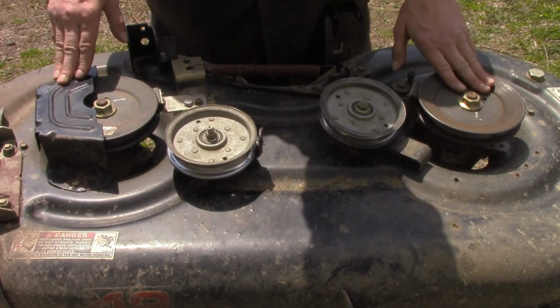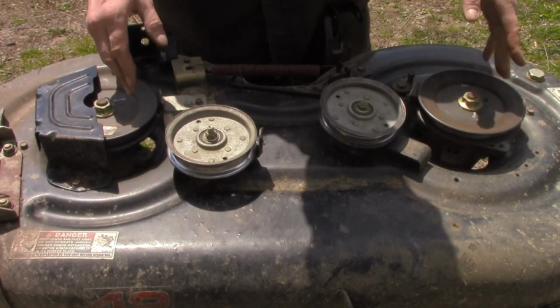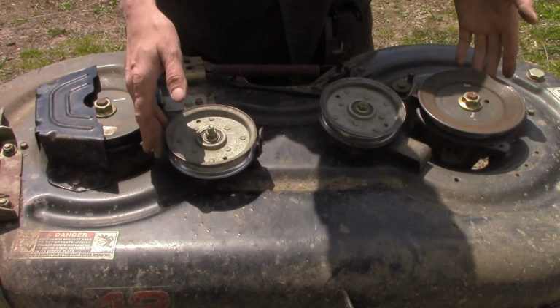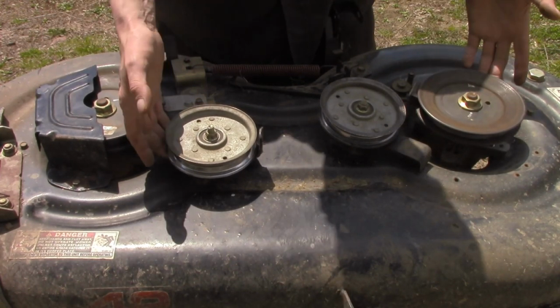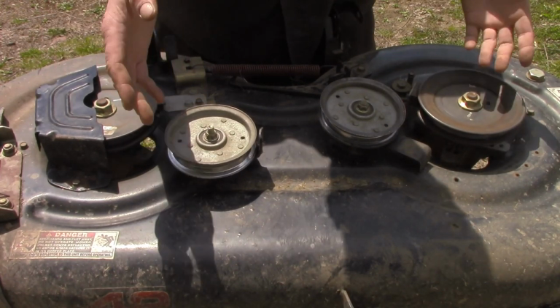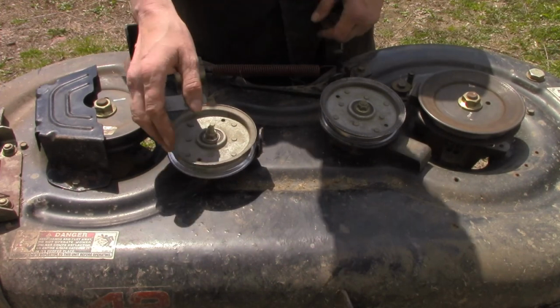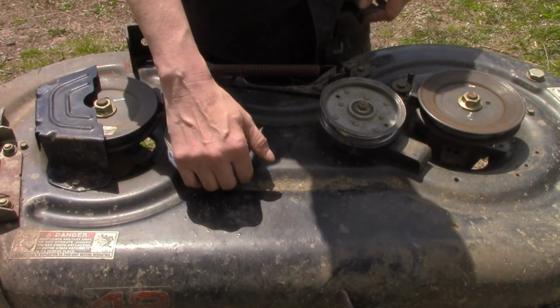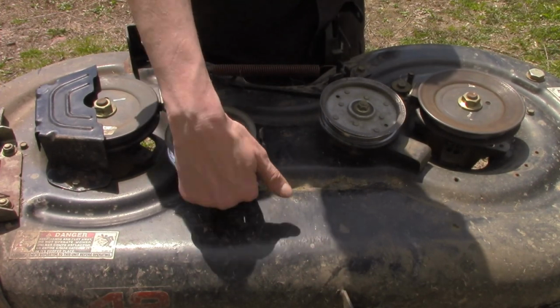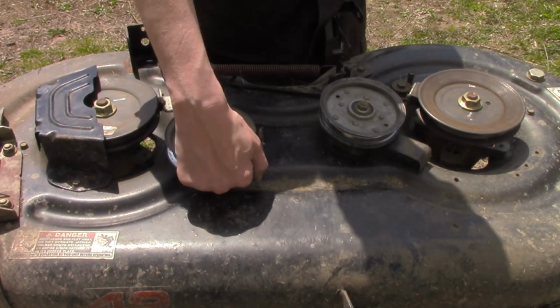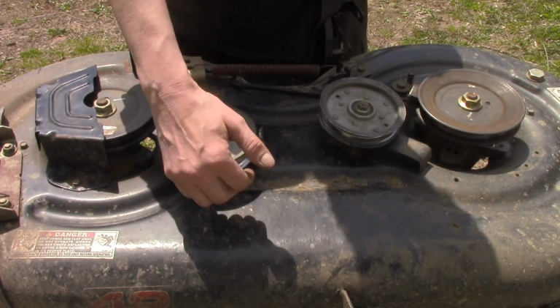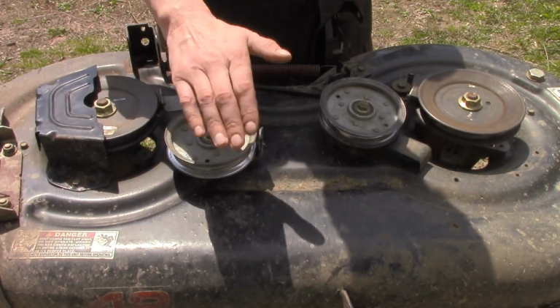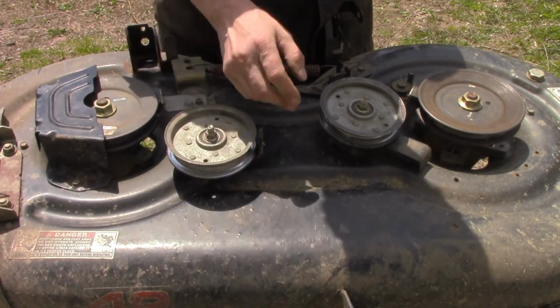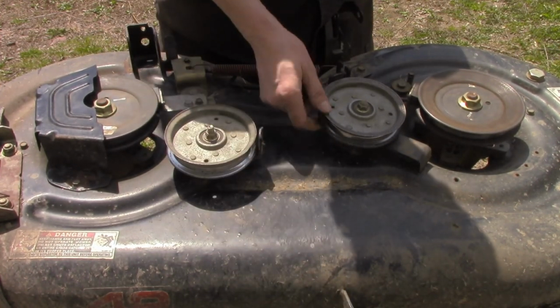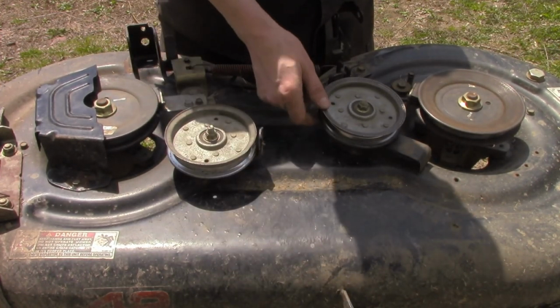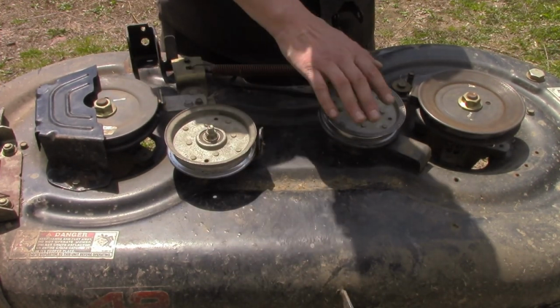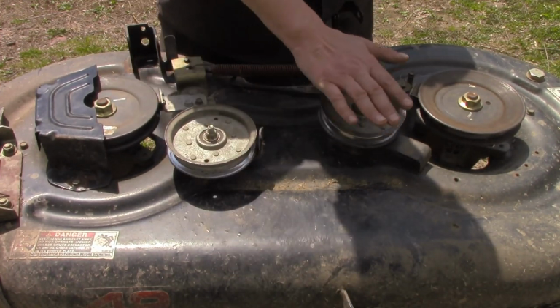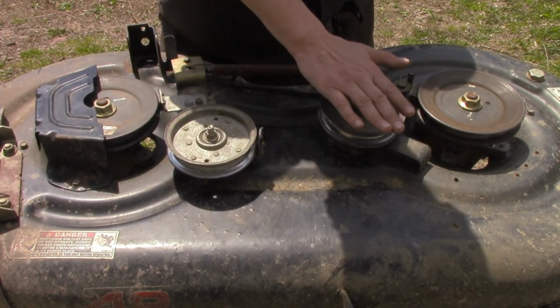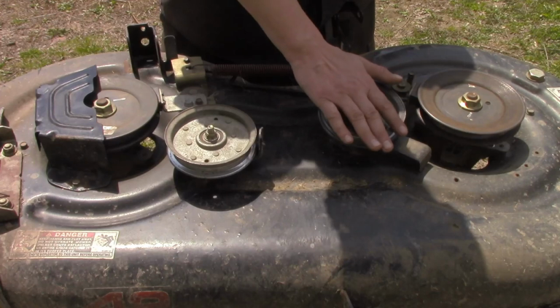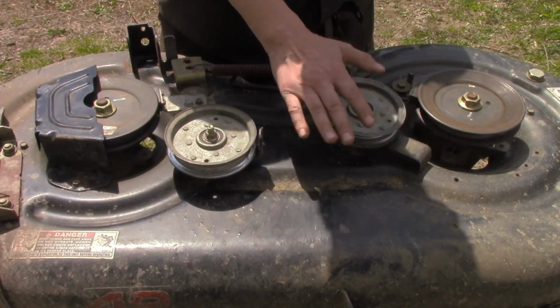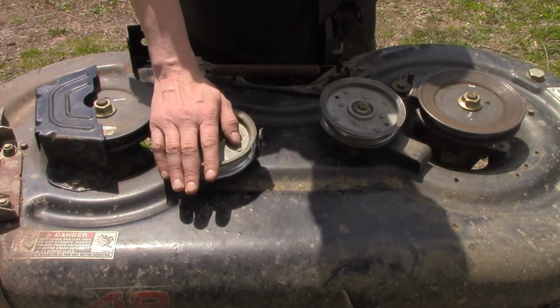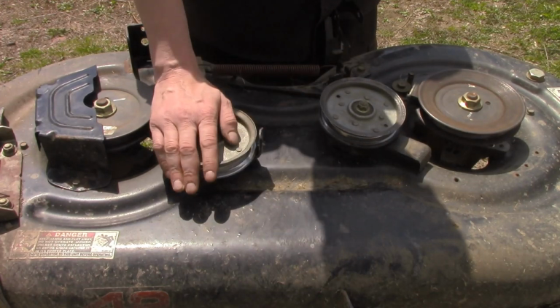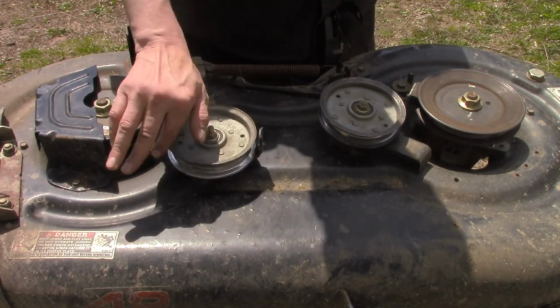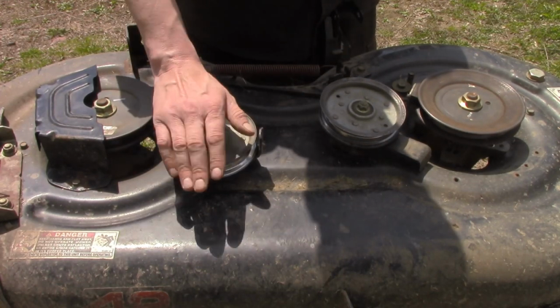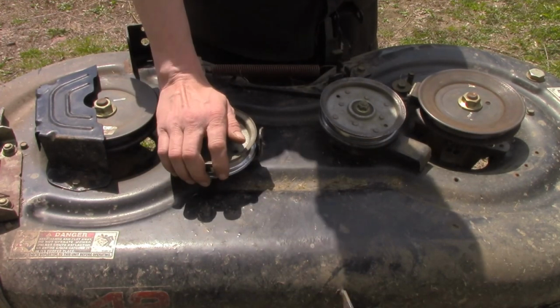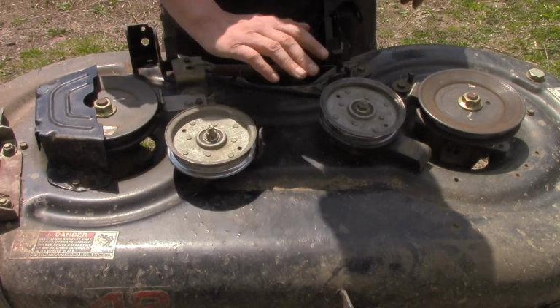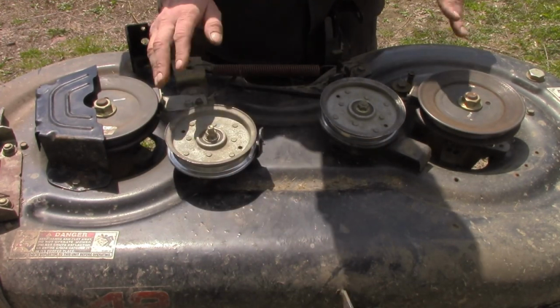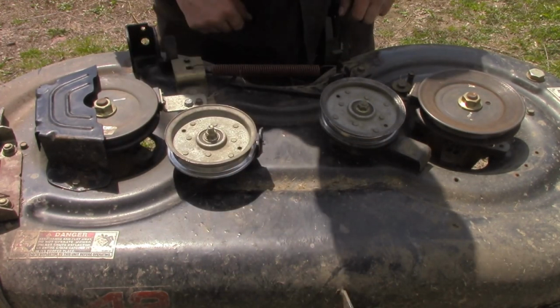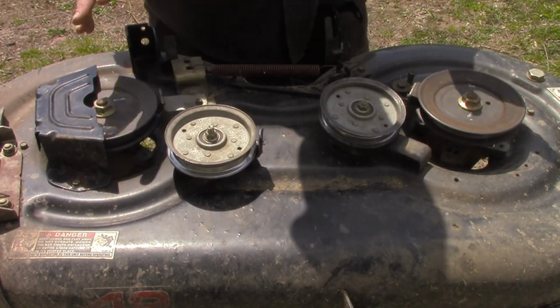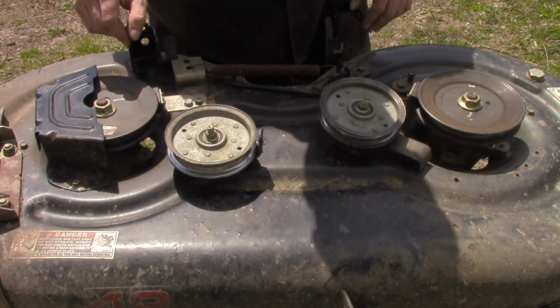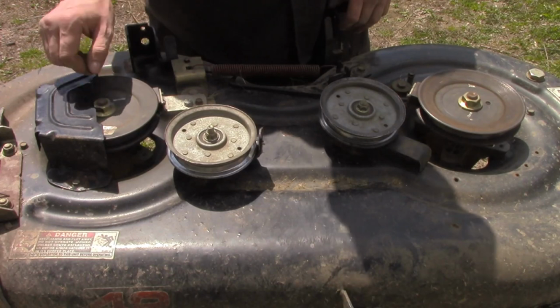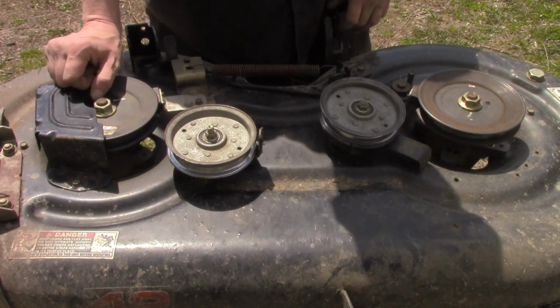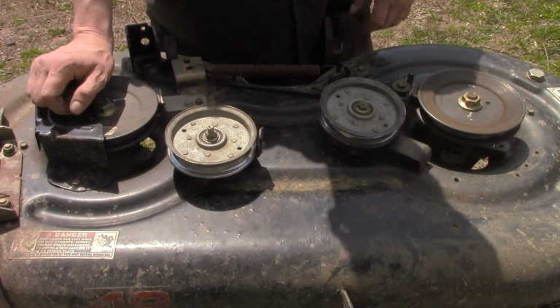Something bent out of whack — something could get under here and bend this up. This pulley here is supposed to be at an angle. This one is not, so if they're both out of alignment that causes belts to go out.